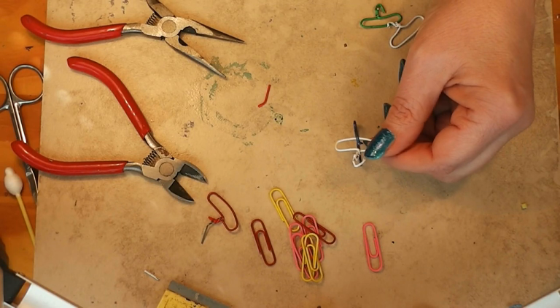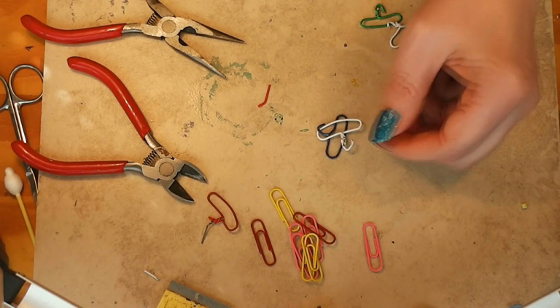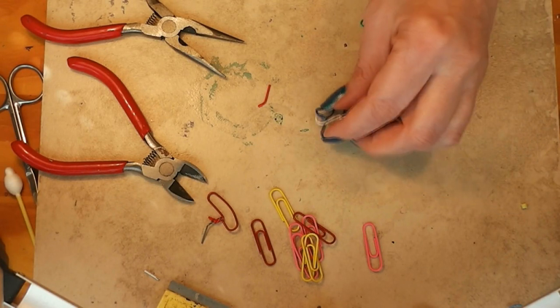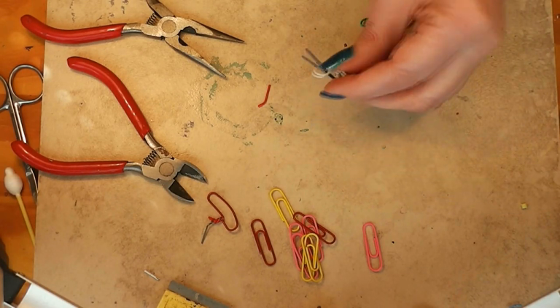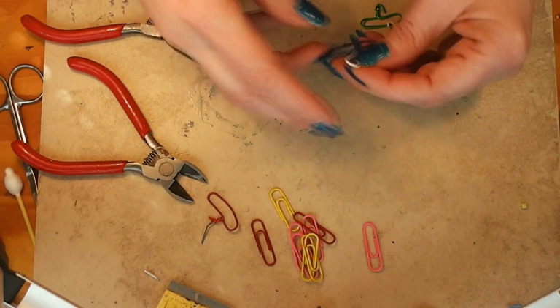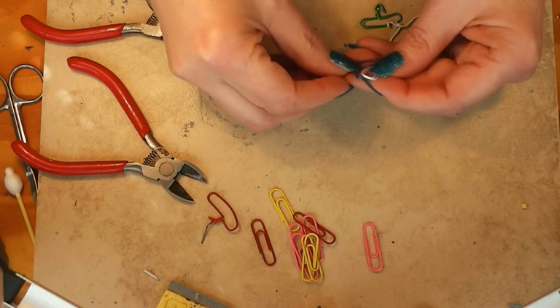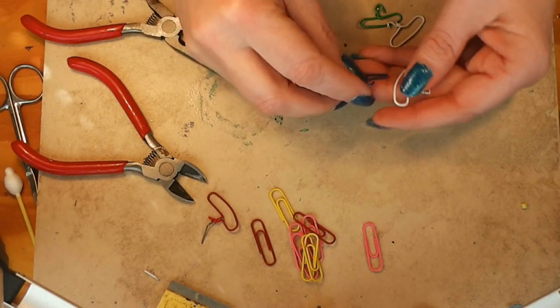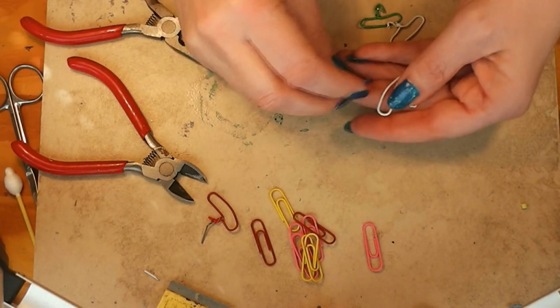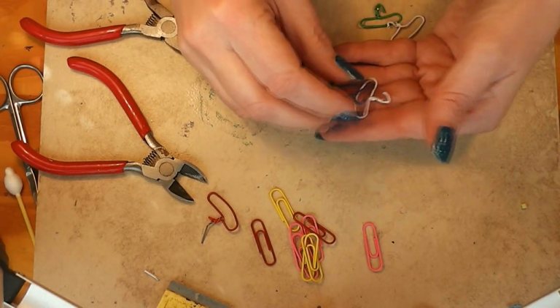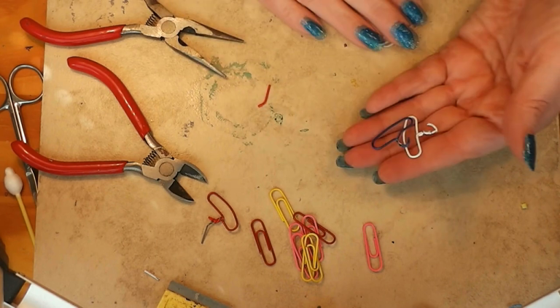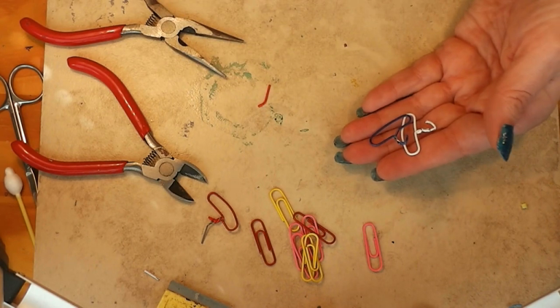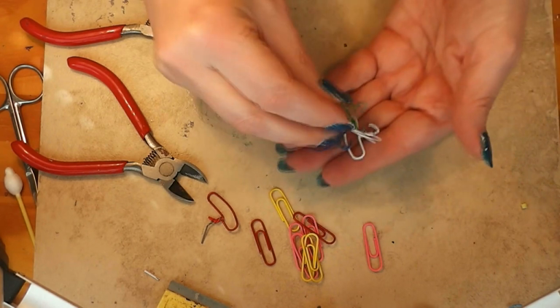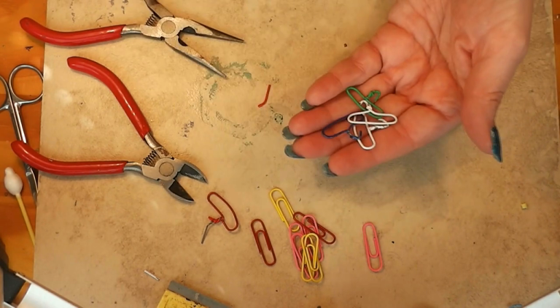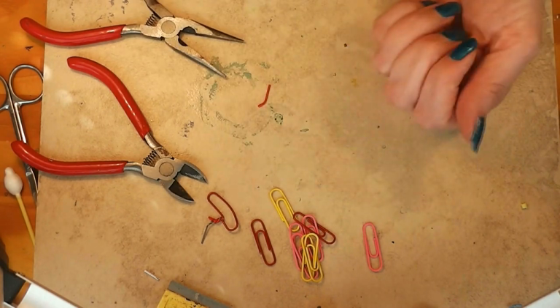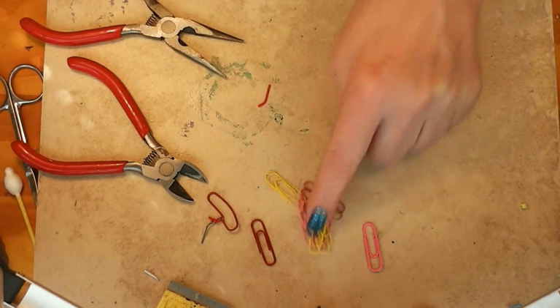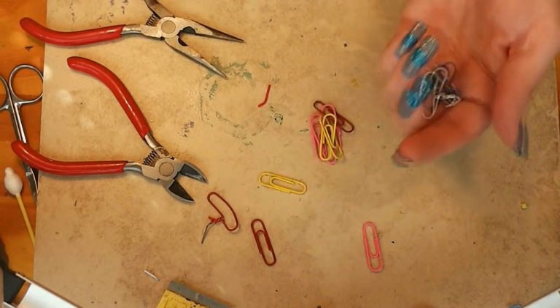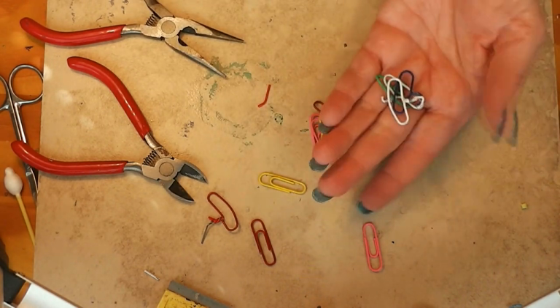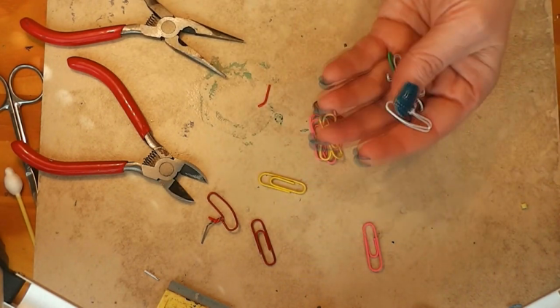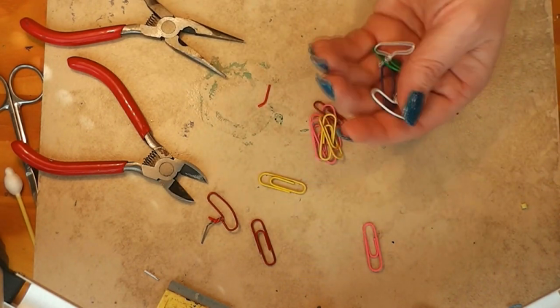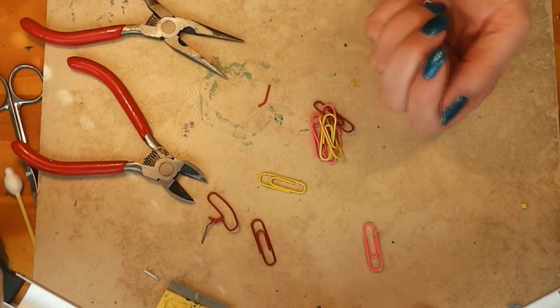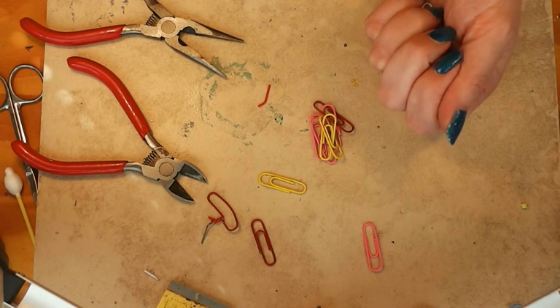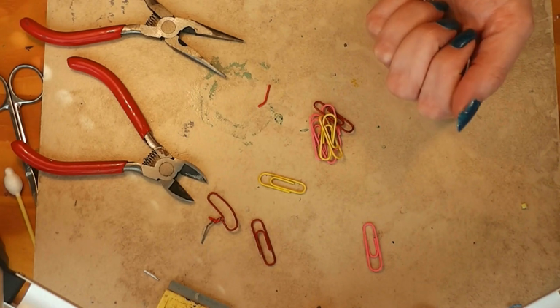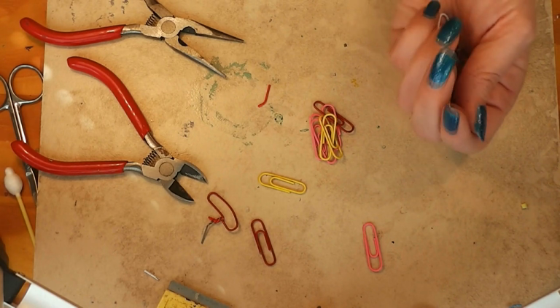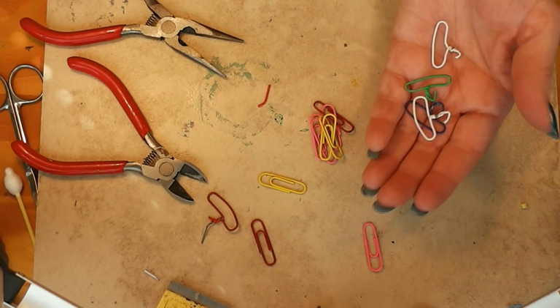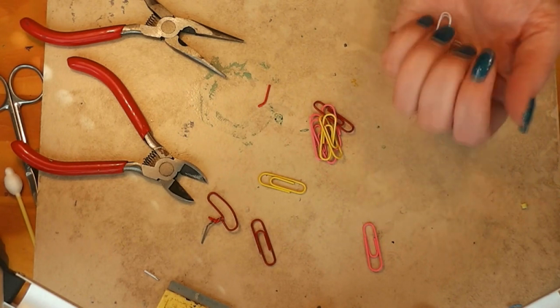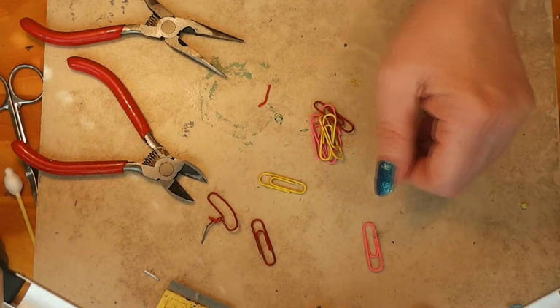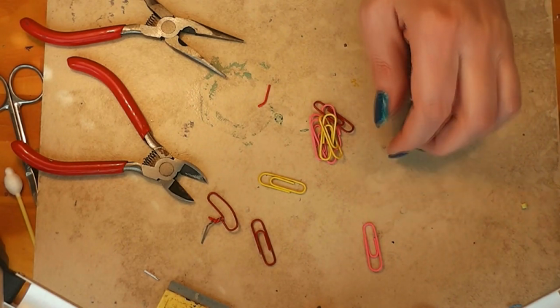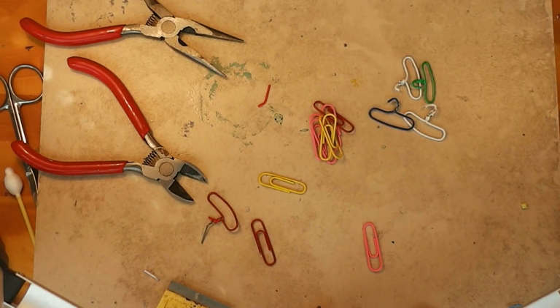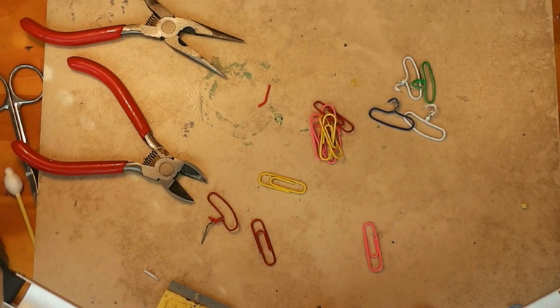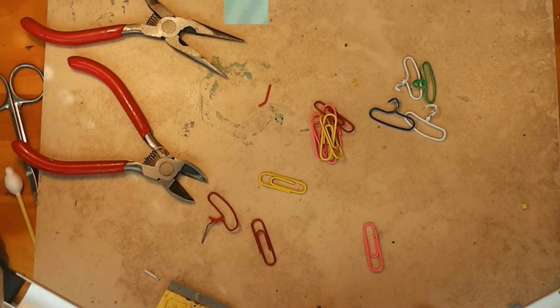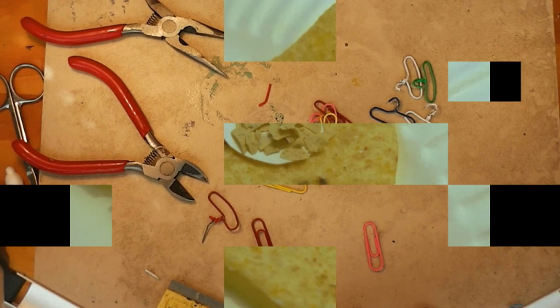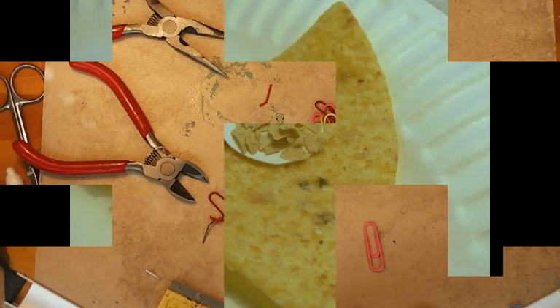Are the dolls in your dollhouse needing a way to hang some clothes up in their closet? Today I show you how to turn some simple paper clips into really simple clothes hangers for the dolls to use. Join me and see how easy this is.